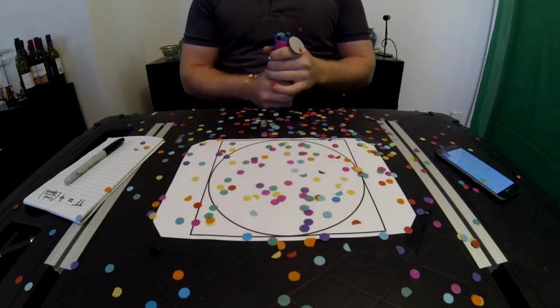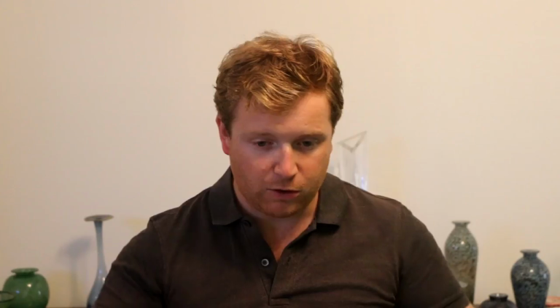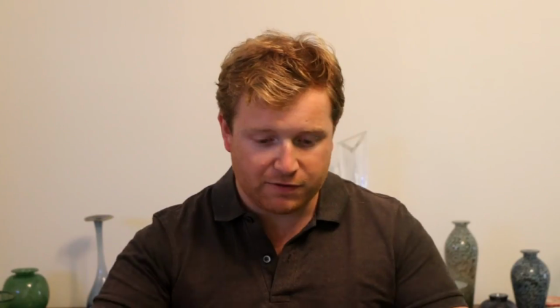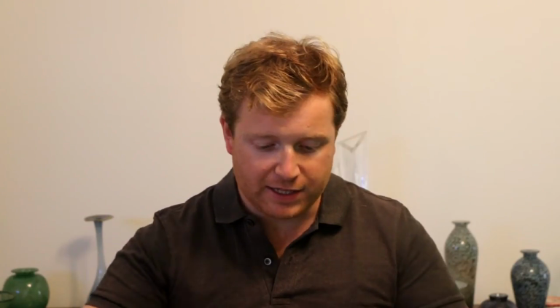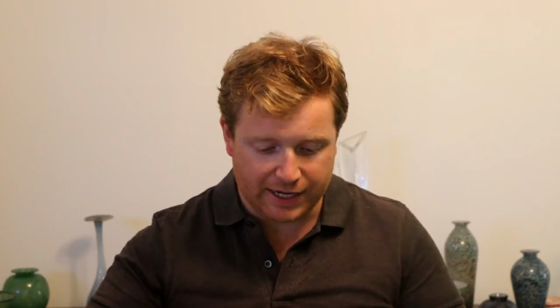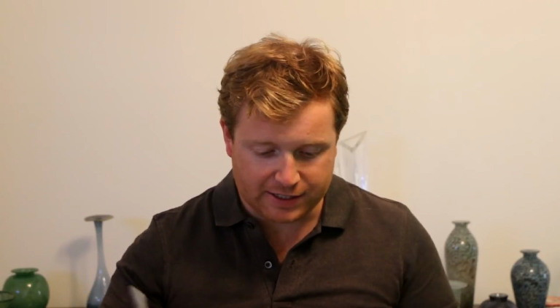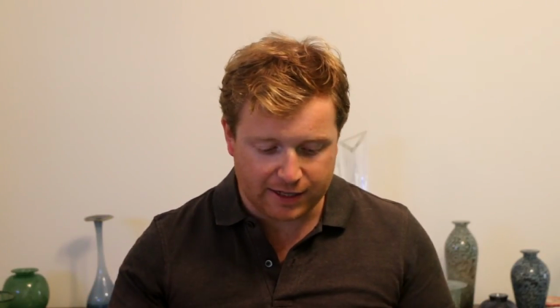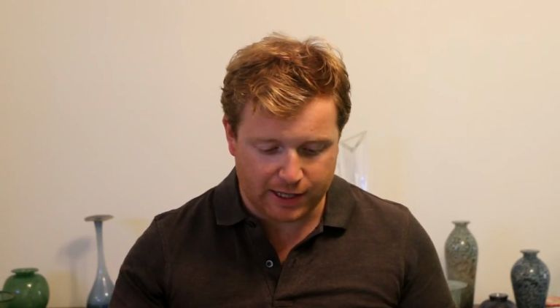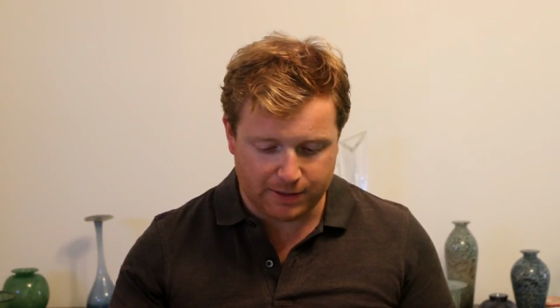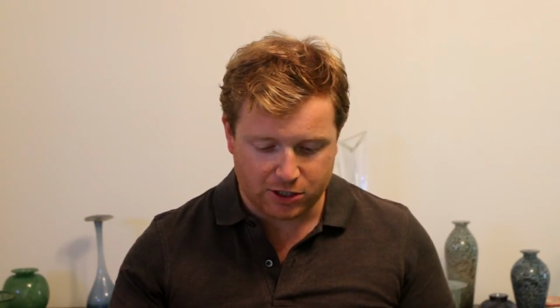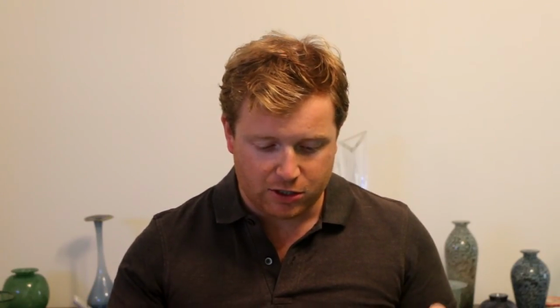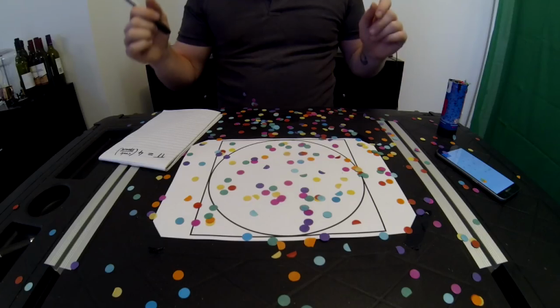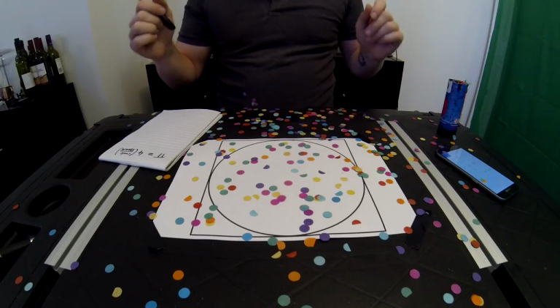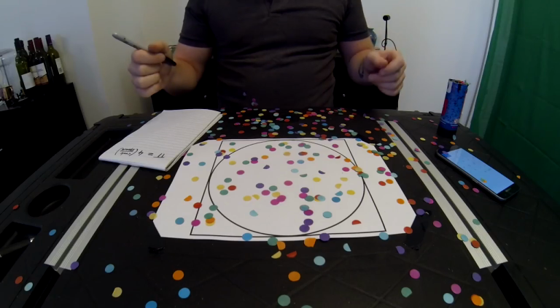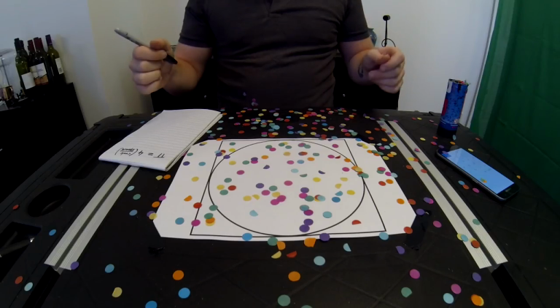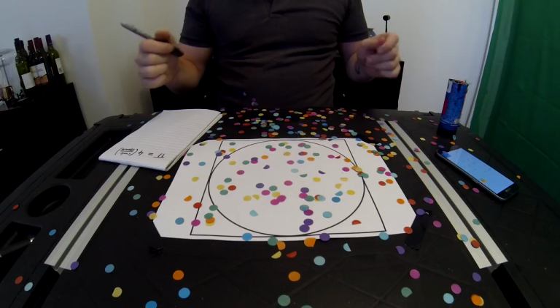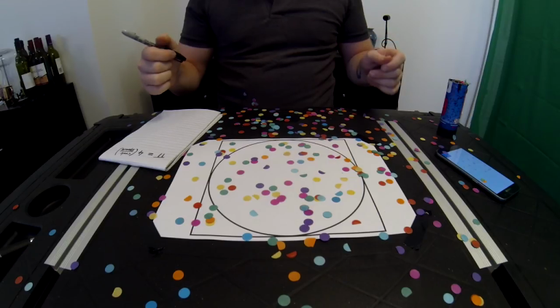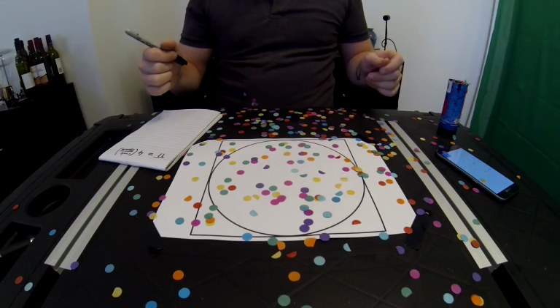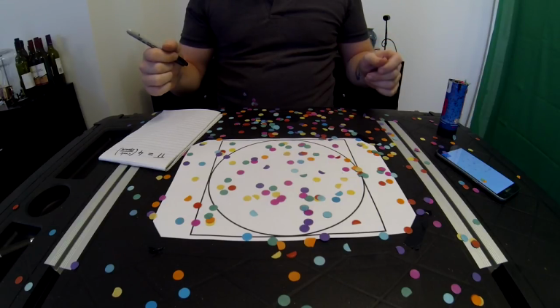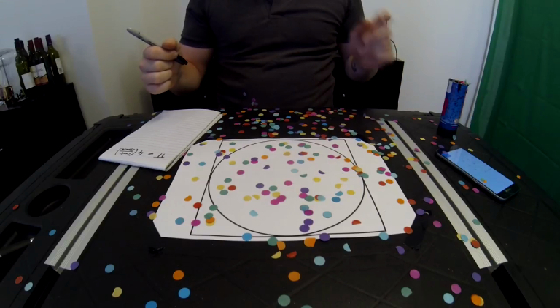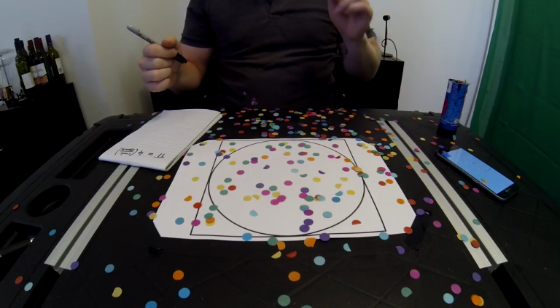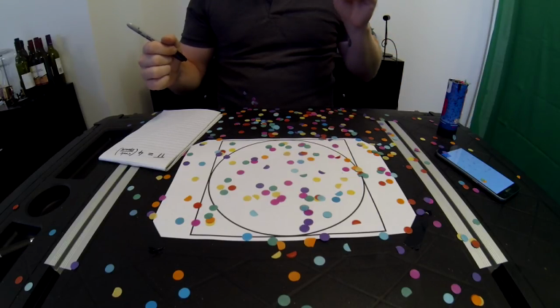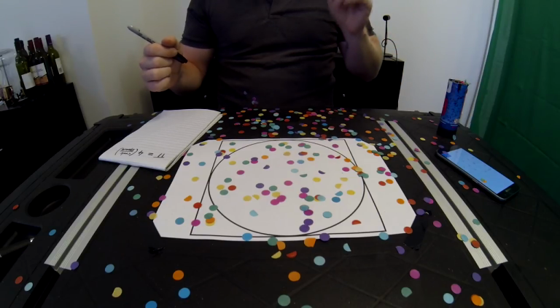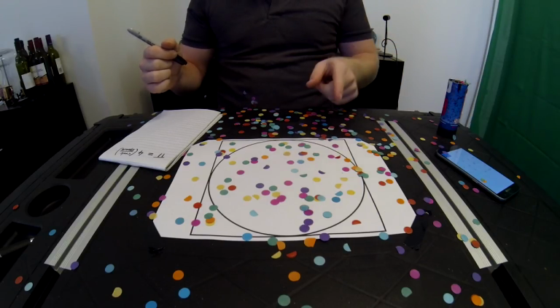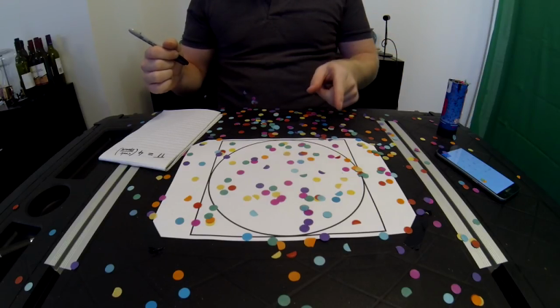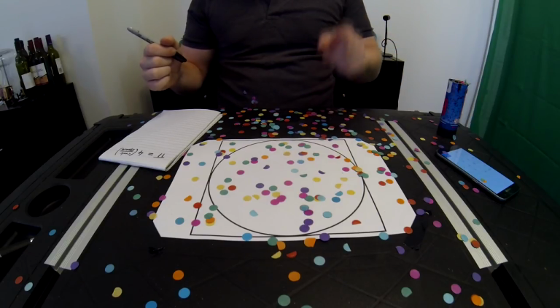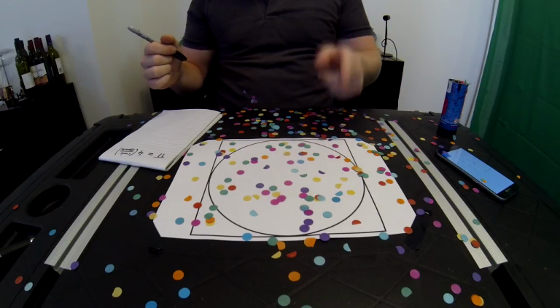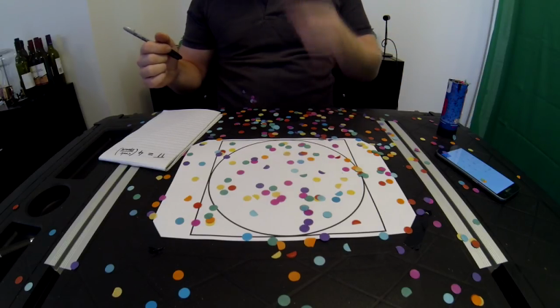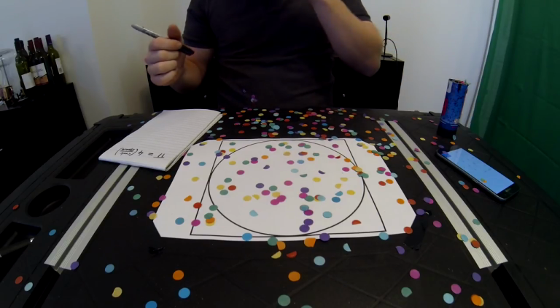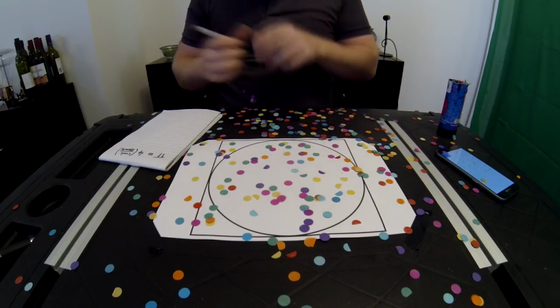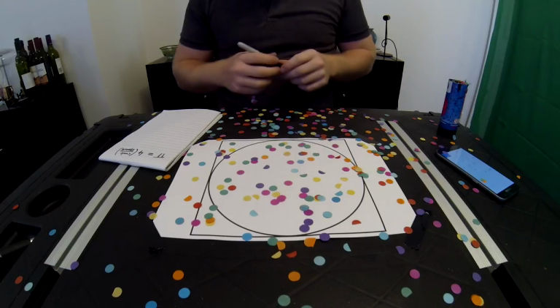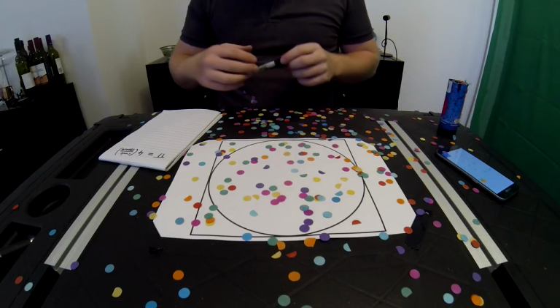All this confetti that has landed, scattered throughout this image, should hopefully help us calculate Pi by working on the ratio of confetti in the circle to confetti in the square. So first up, let's count the circle.